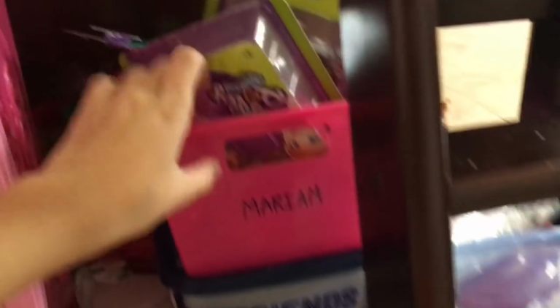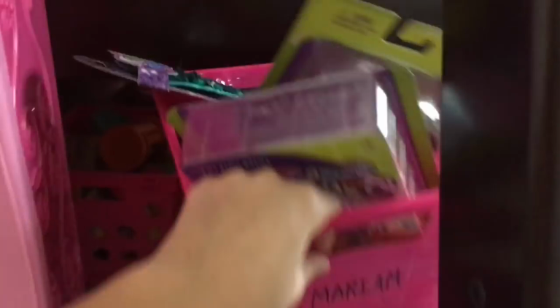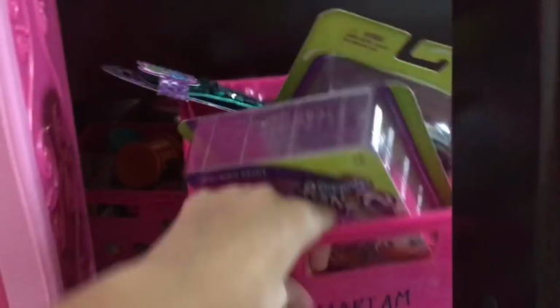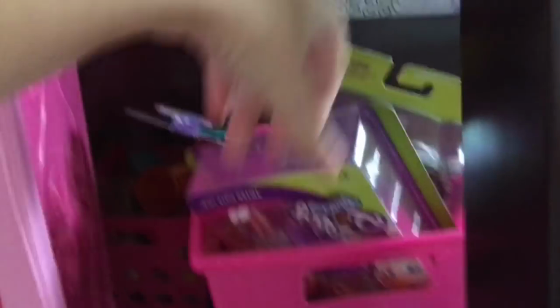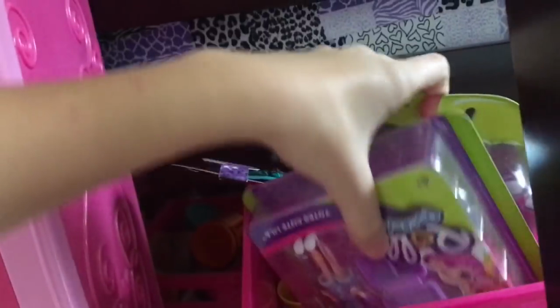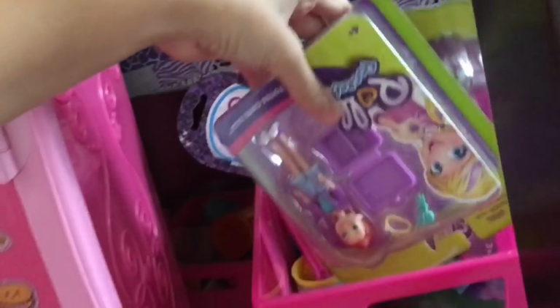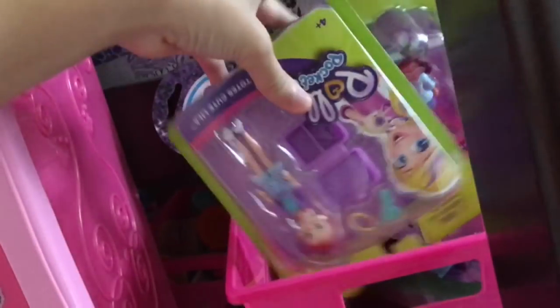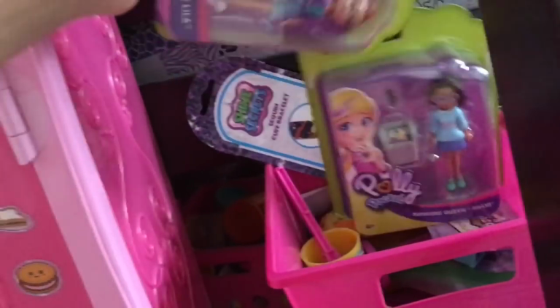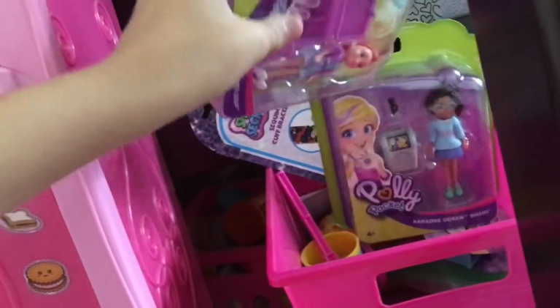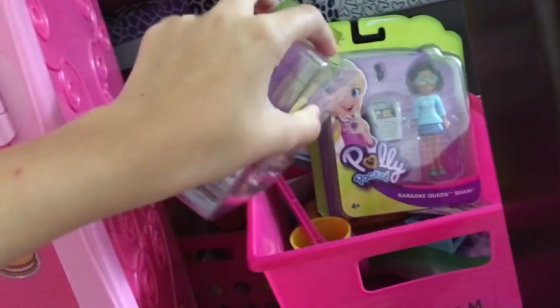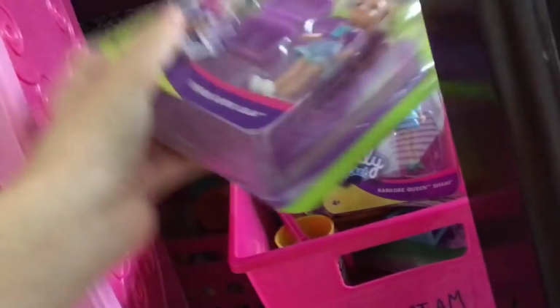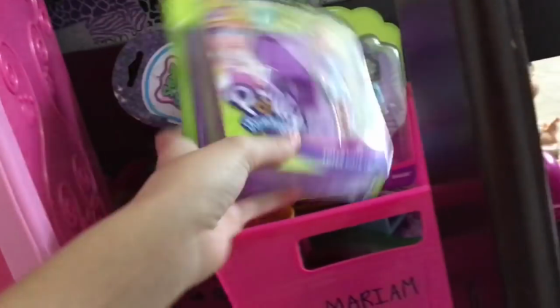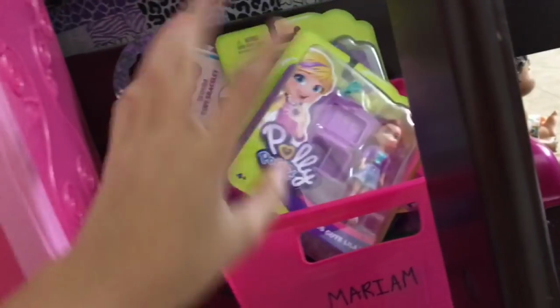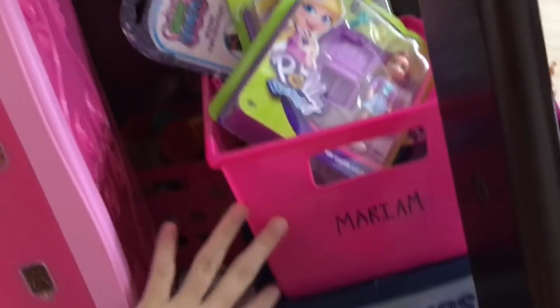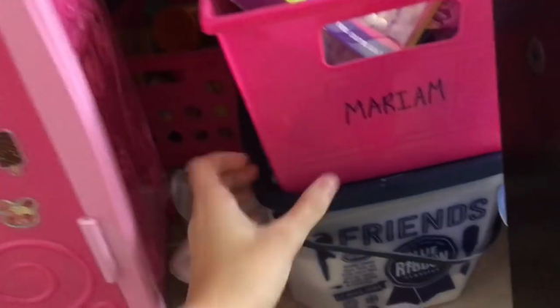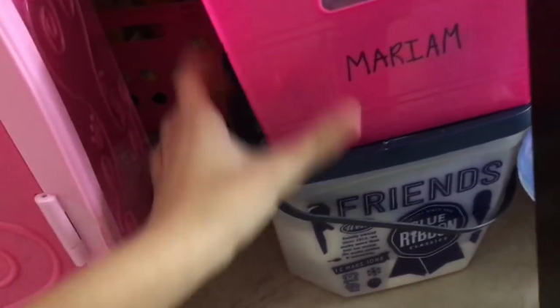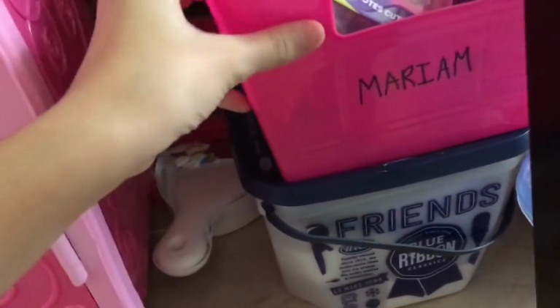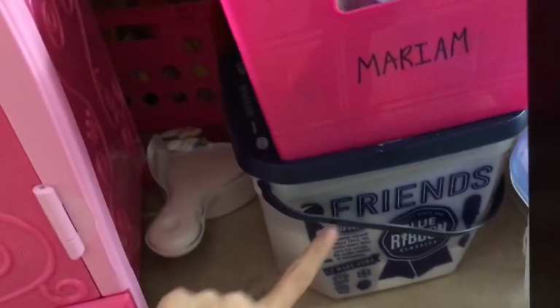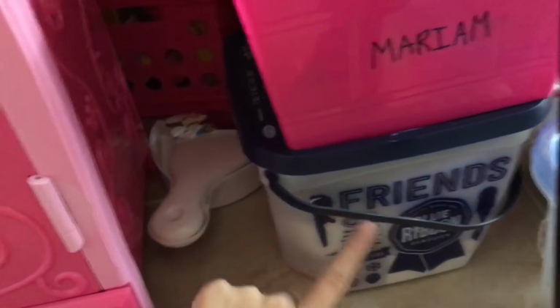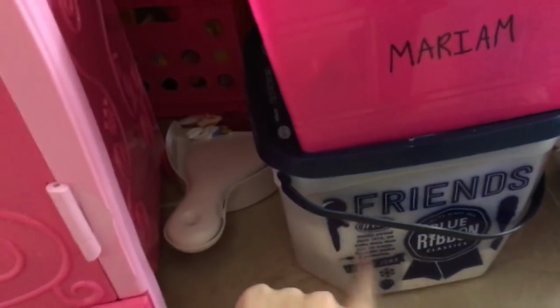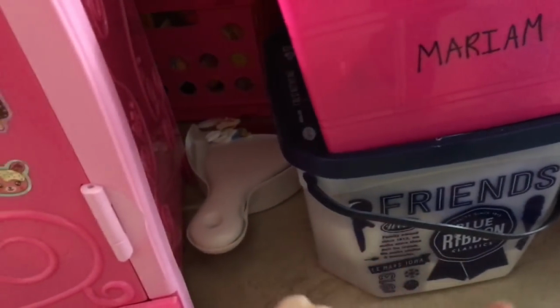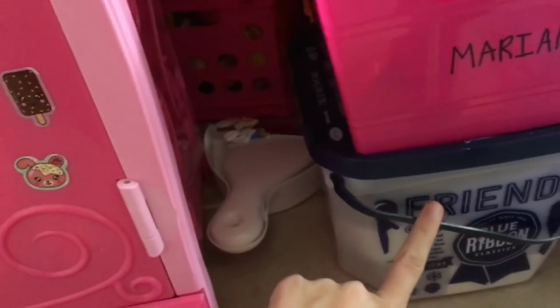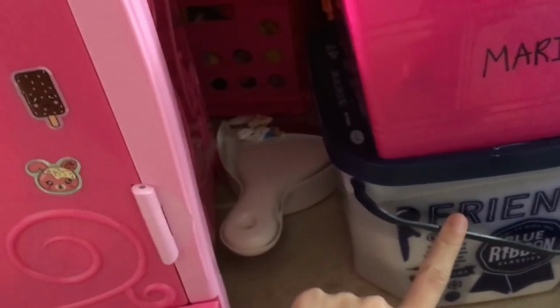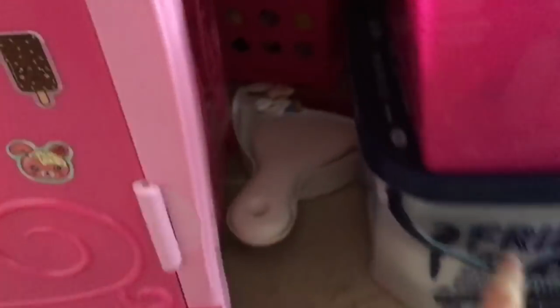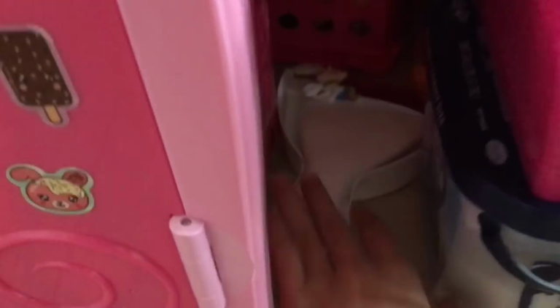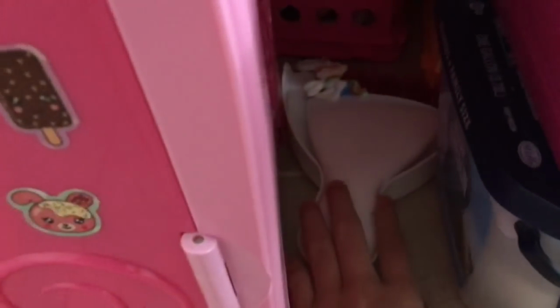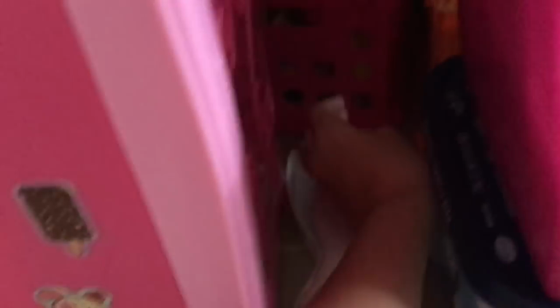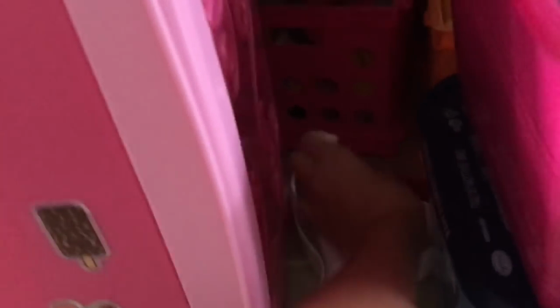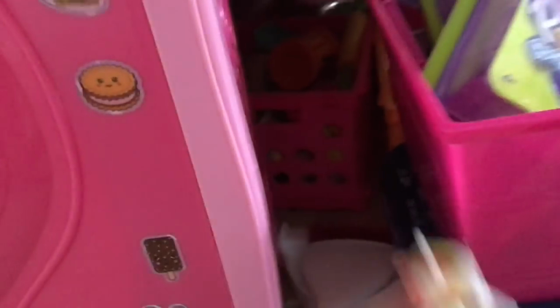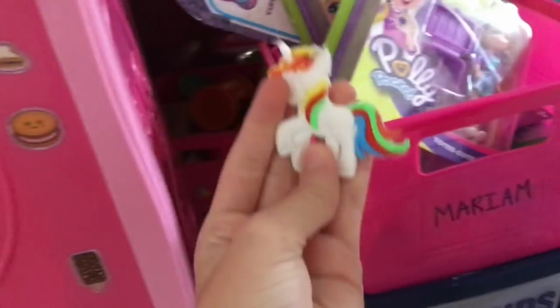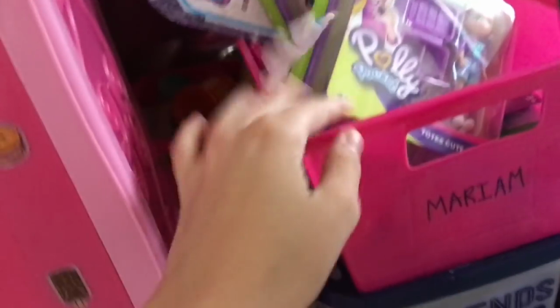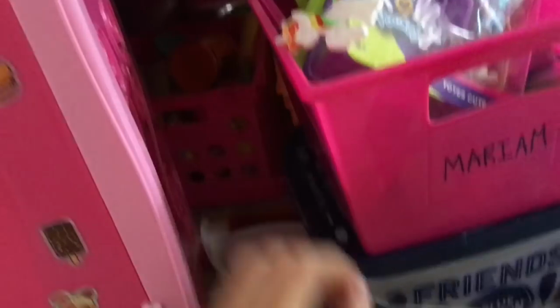Over here I have this basket with some toys that I haven't opened yet. I save these for Christmas presents for the dolls. In here is all my salon stuff, and then there's my little sweeper and a little keychain.